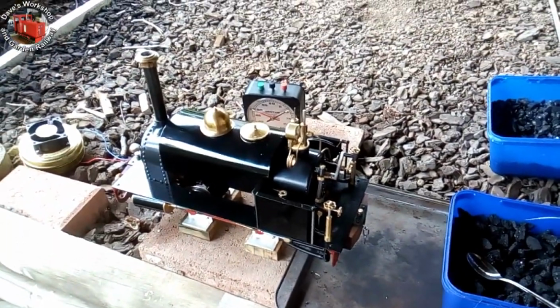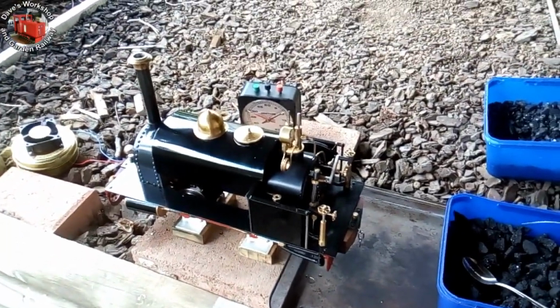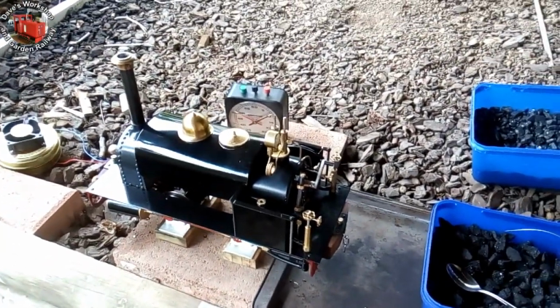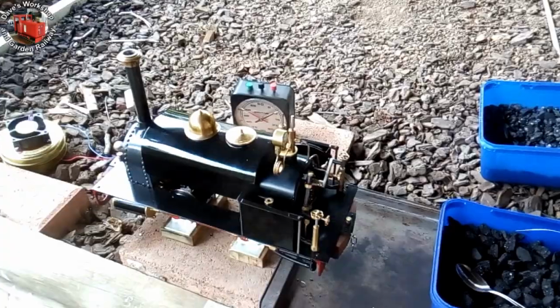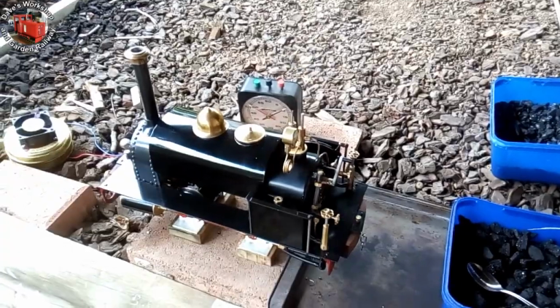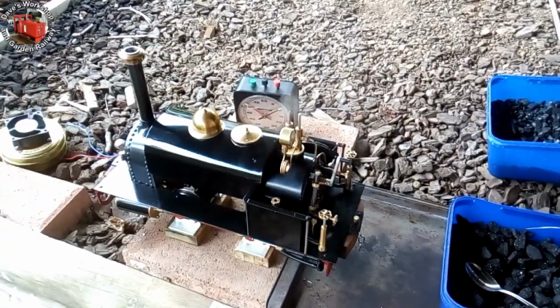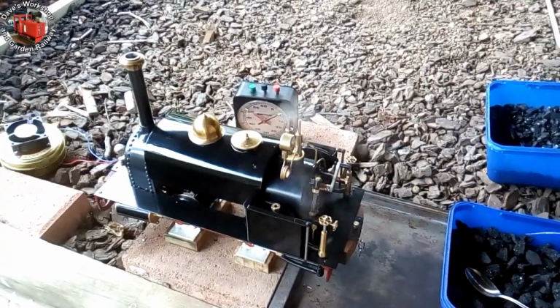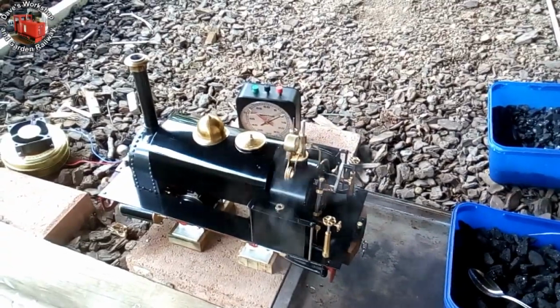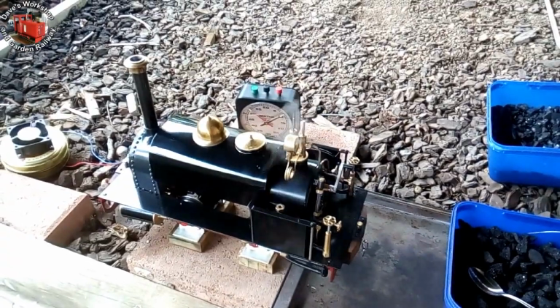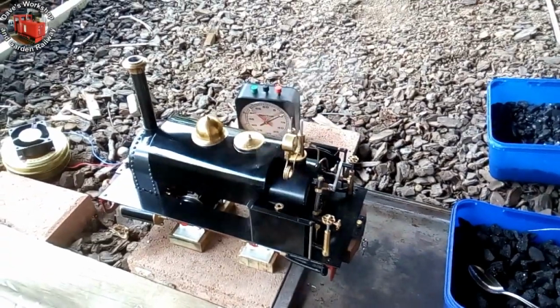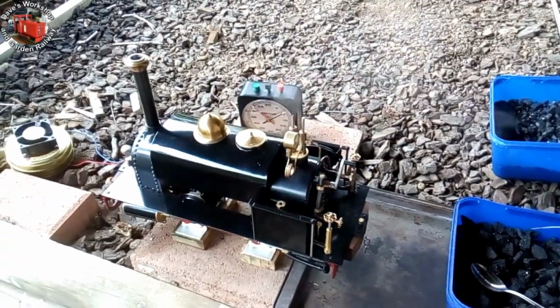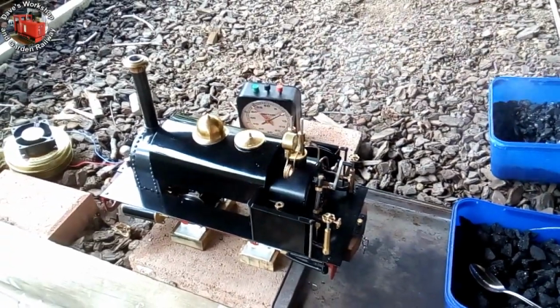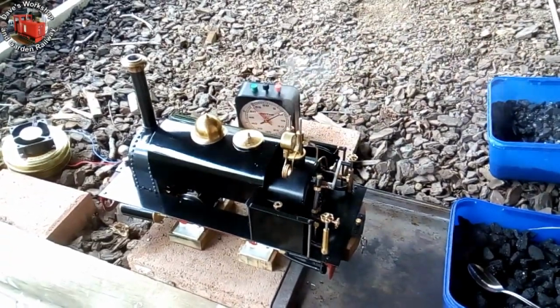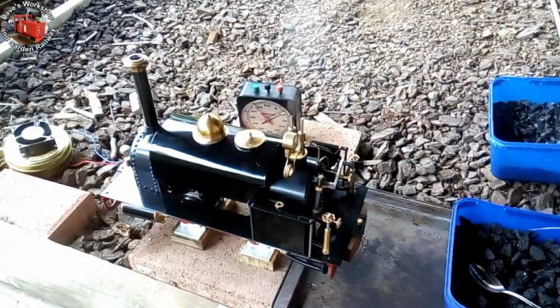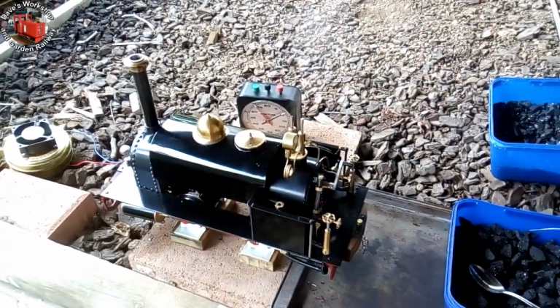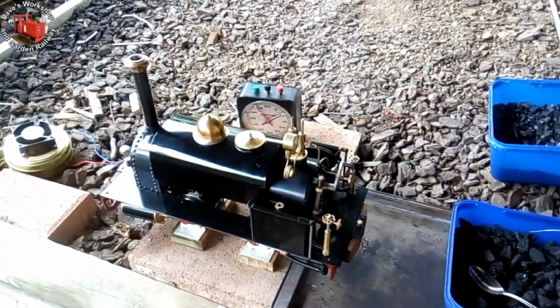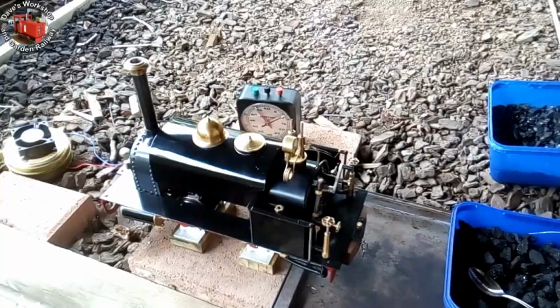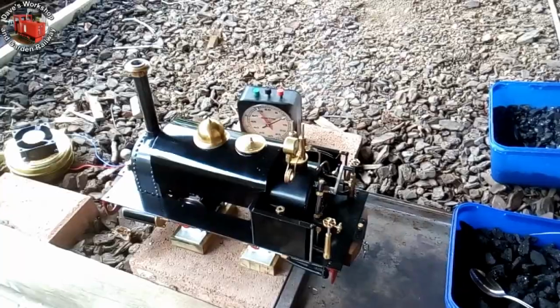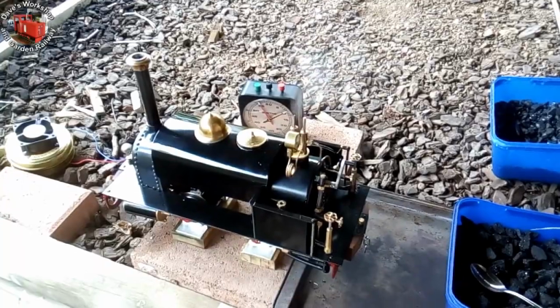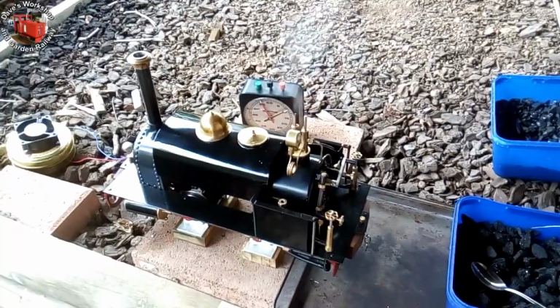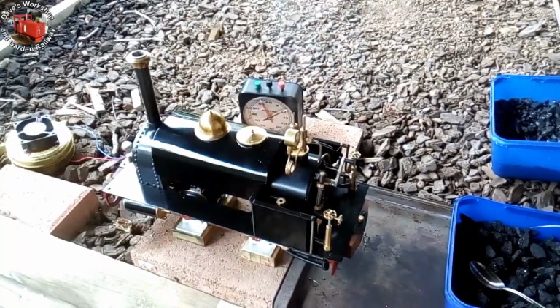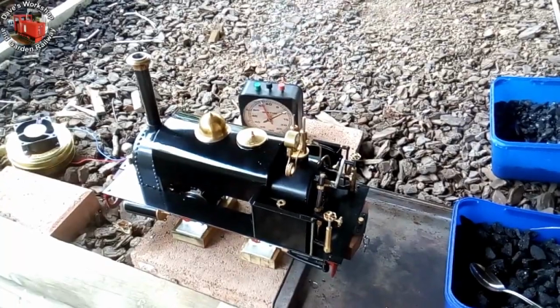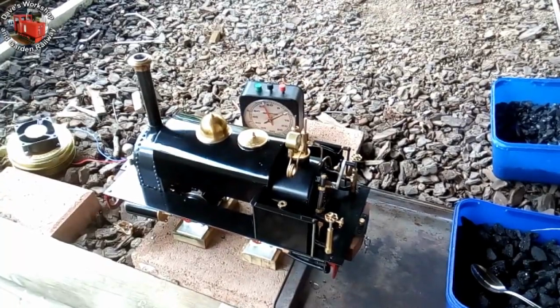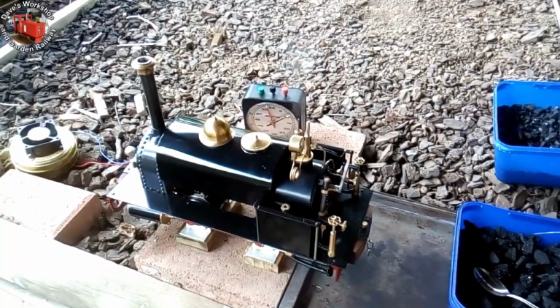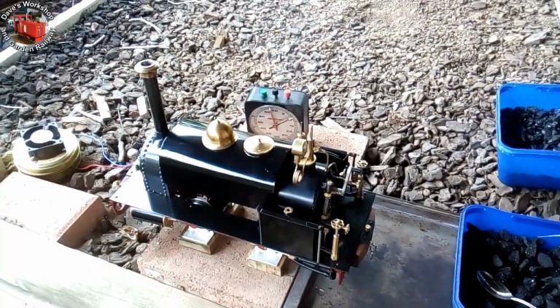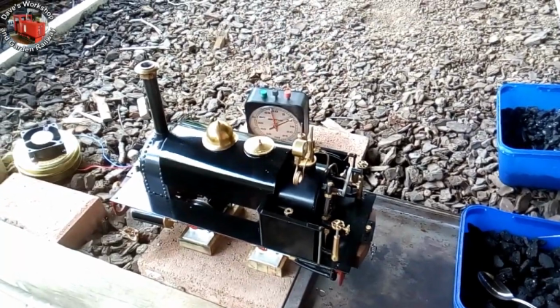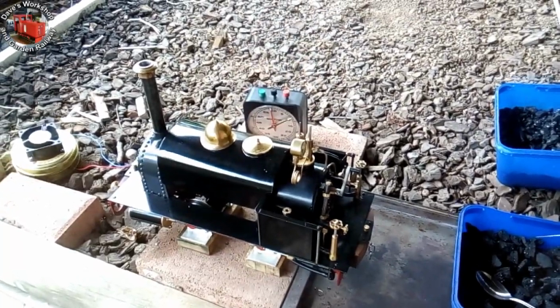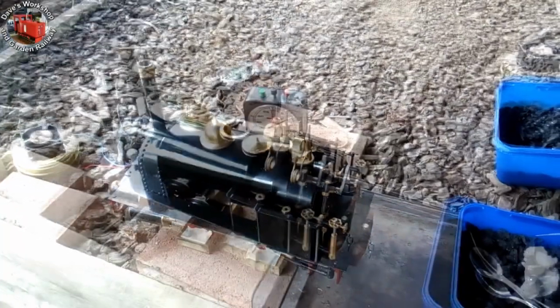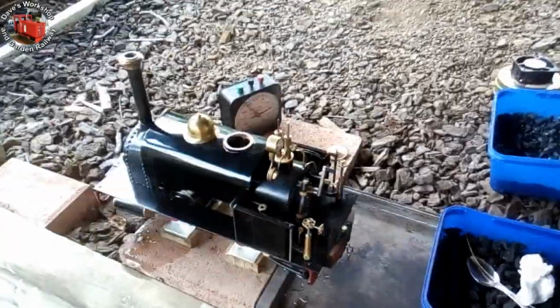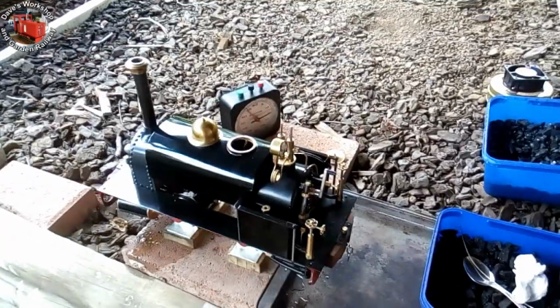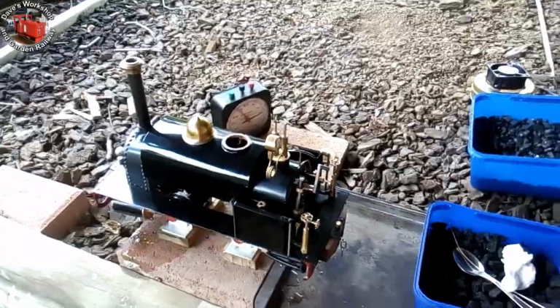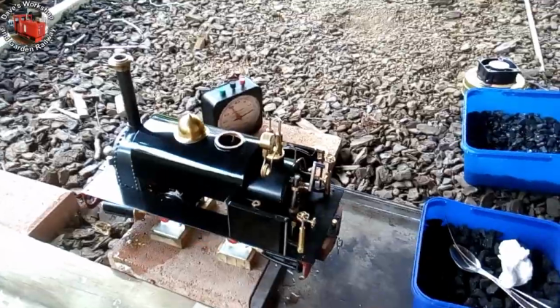Next thing — warm up the cylinders. Look at that lovely, lazy steam exiting the safety valve. It was a still and humid day. Everything's running nicely.